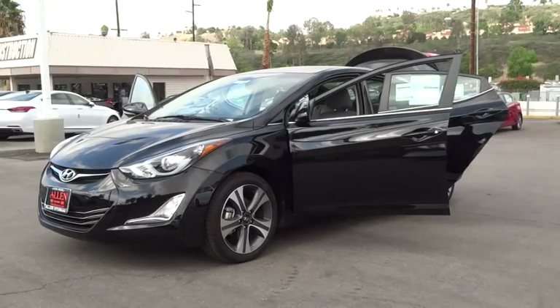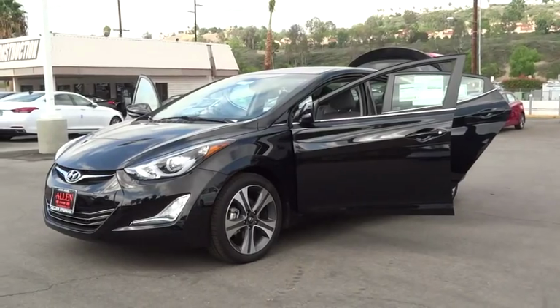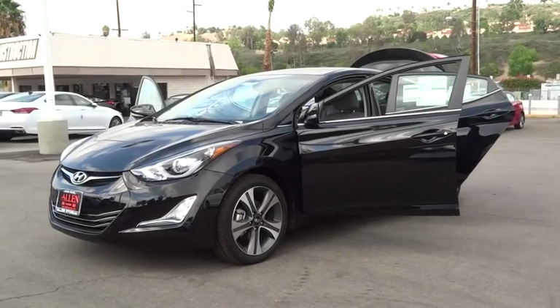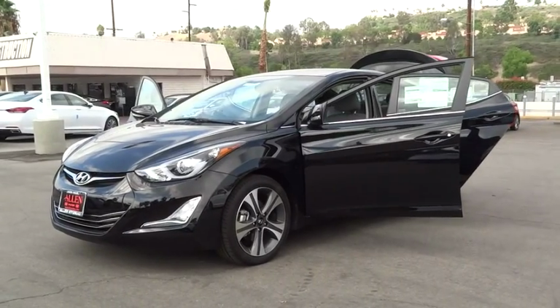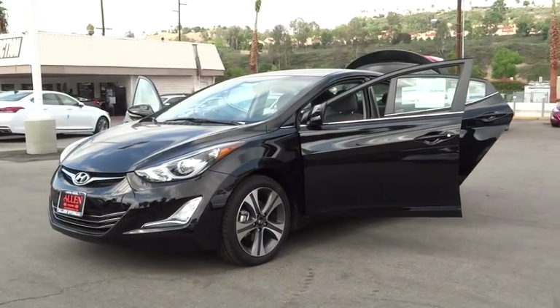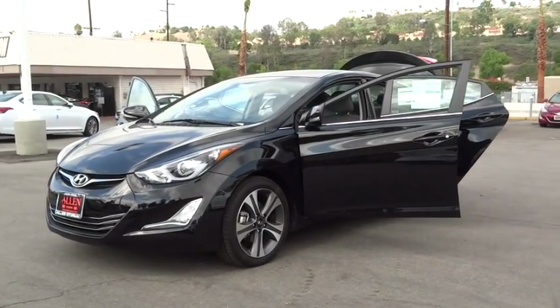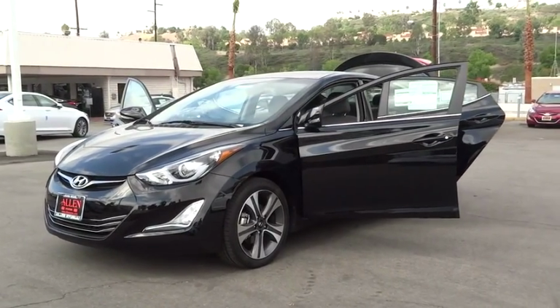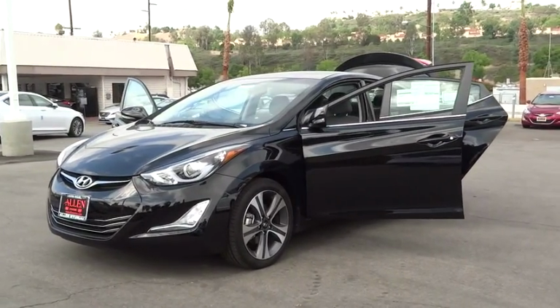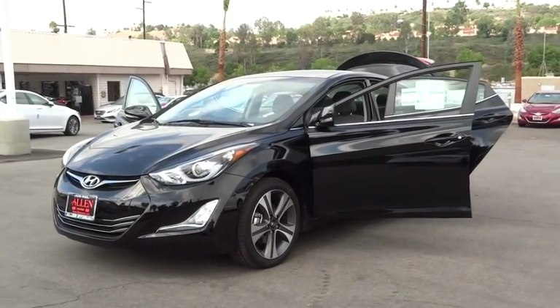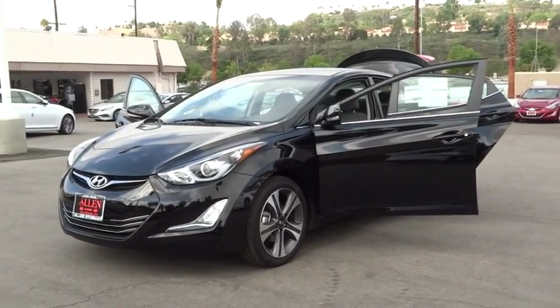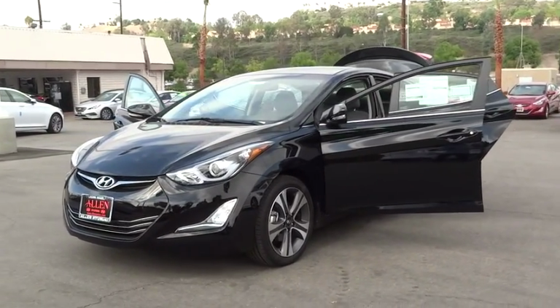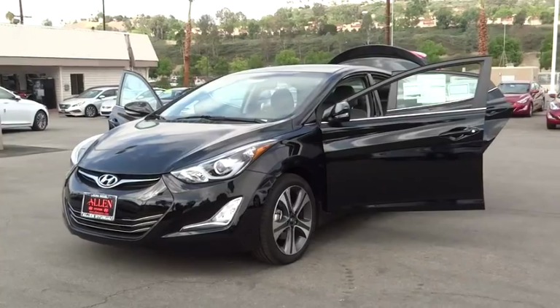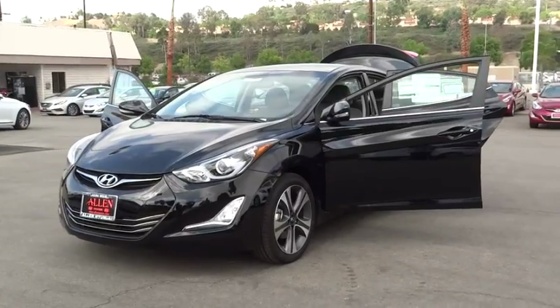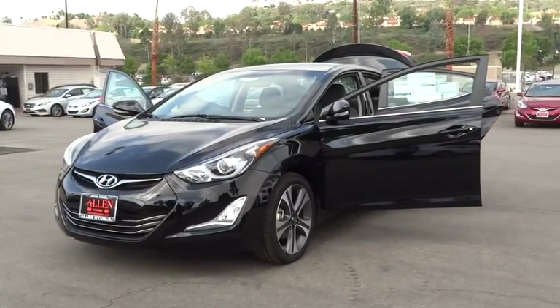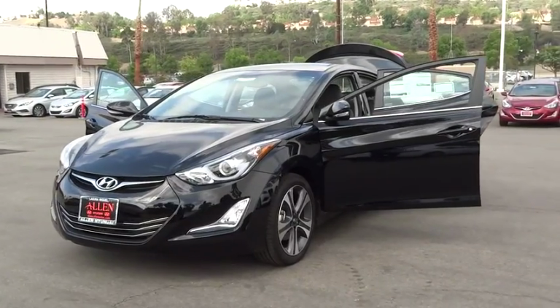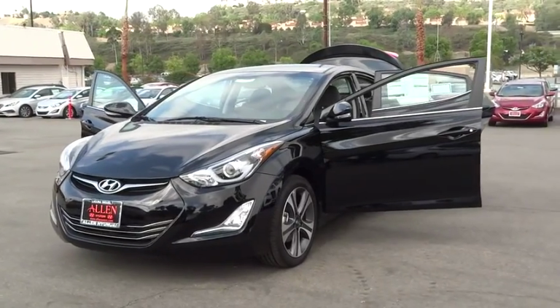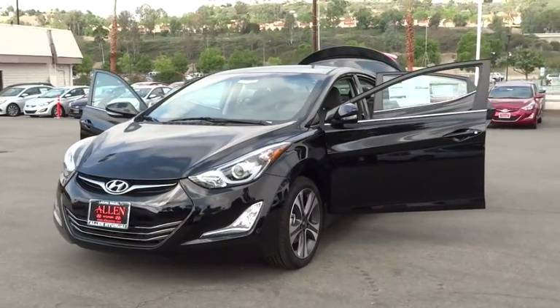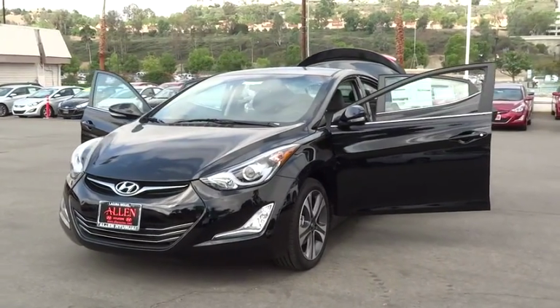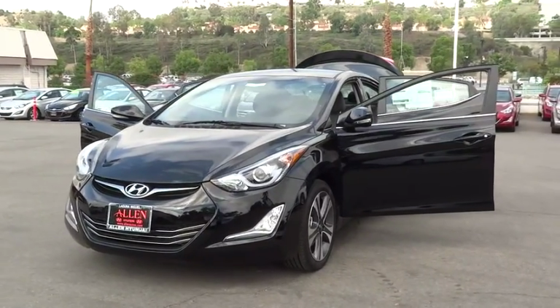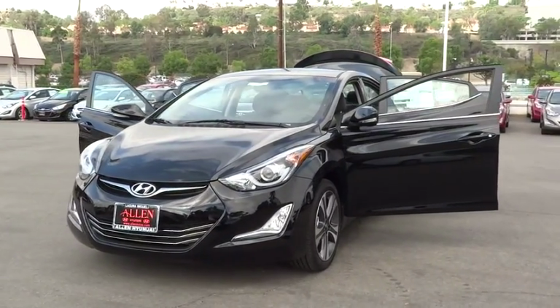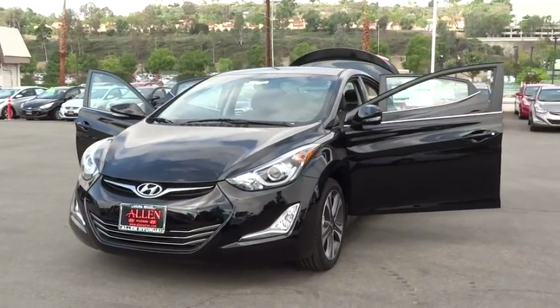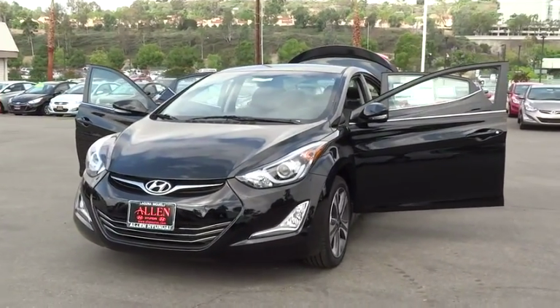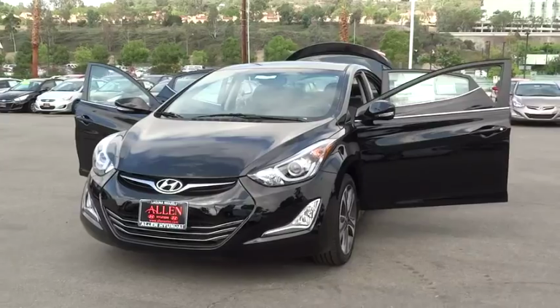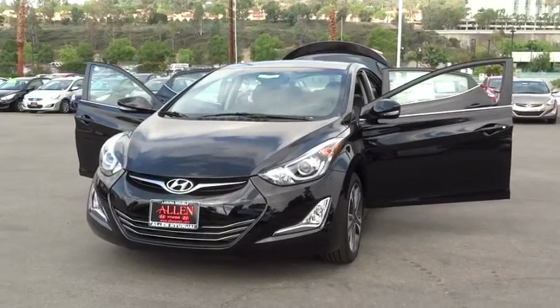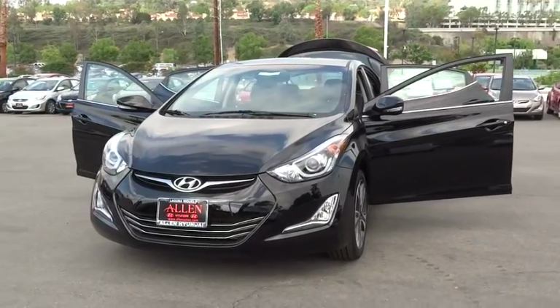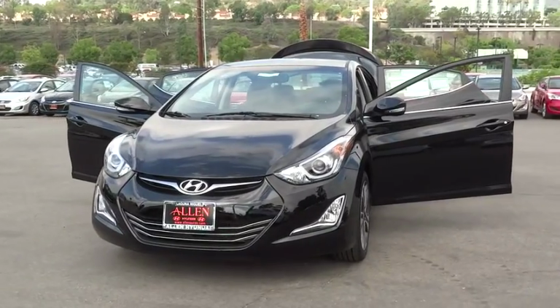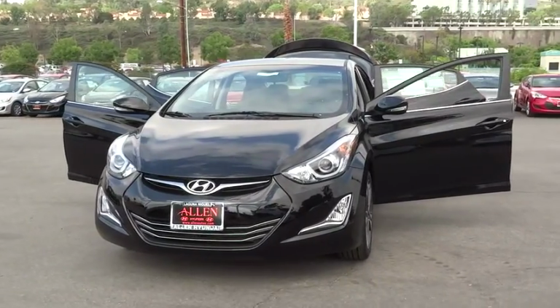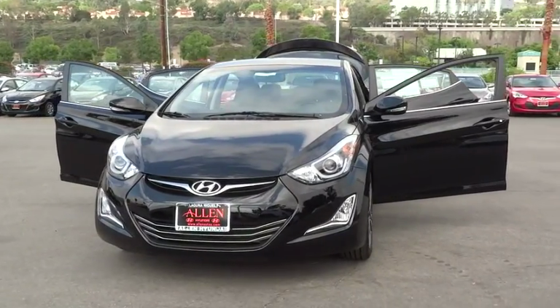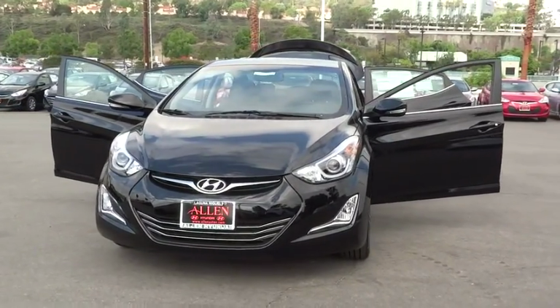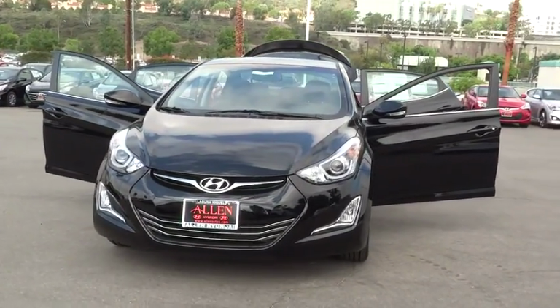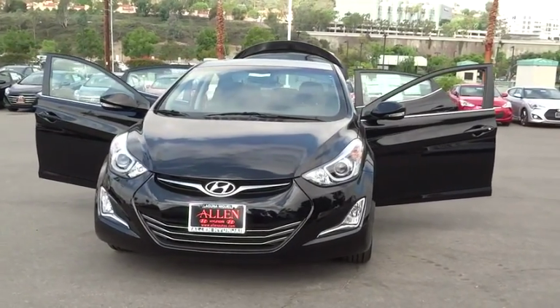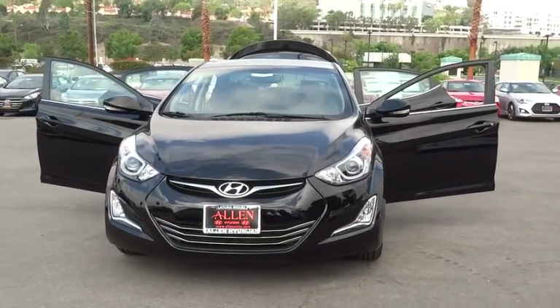2016 Elantra. The Elantra boasts the most interior room in its class and gets an exceptional 35 miles per gallon. With its luxurious standard features, the Elantra is an easy choice. Here are some of this vehicle's great options.